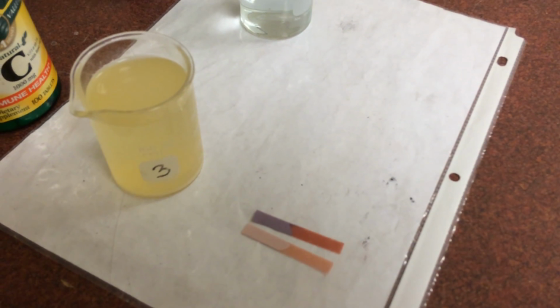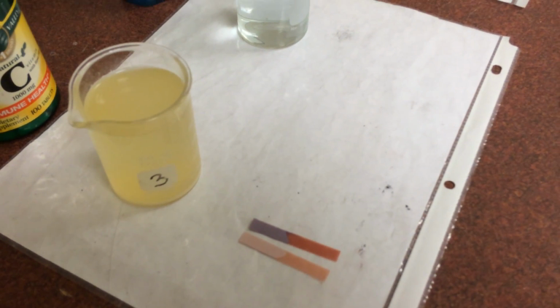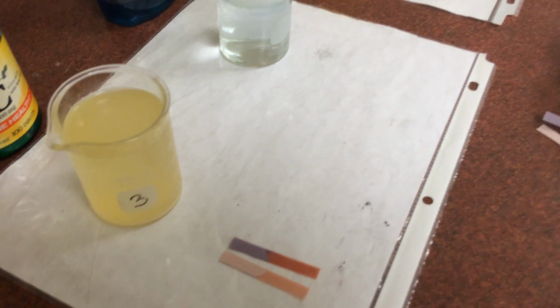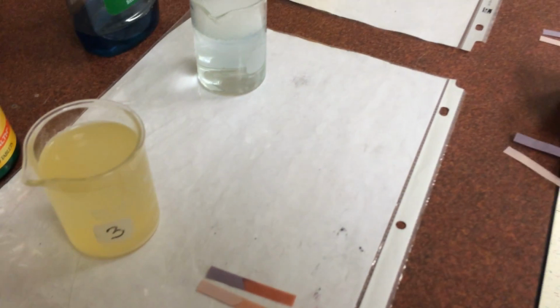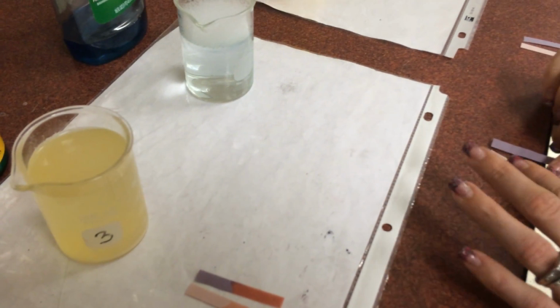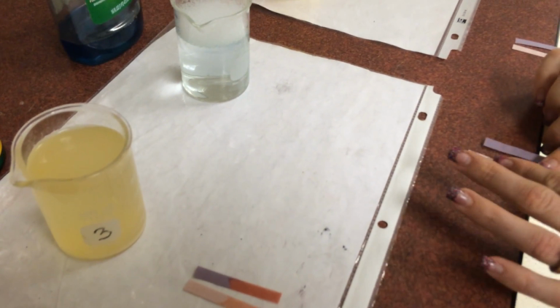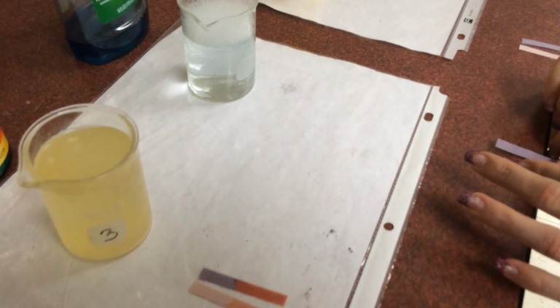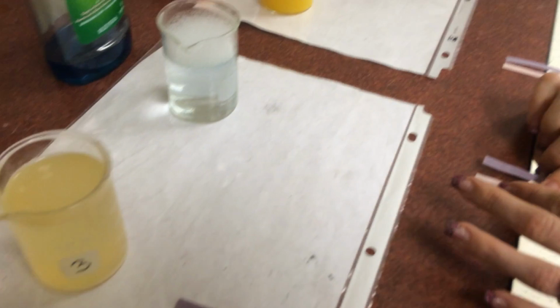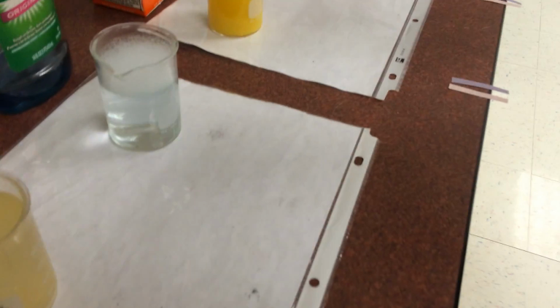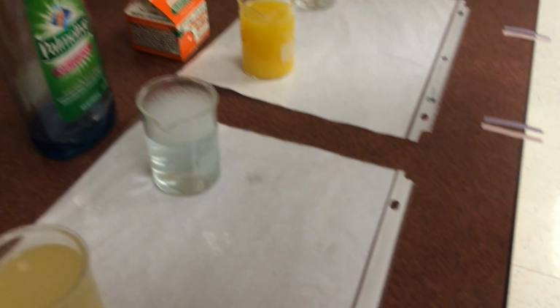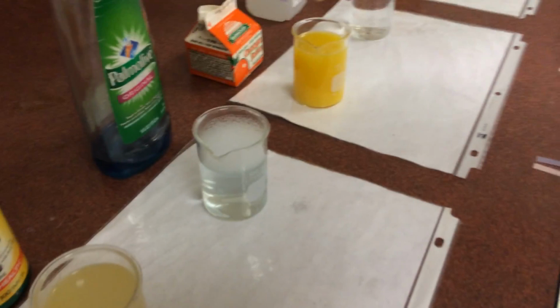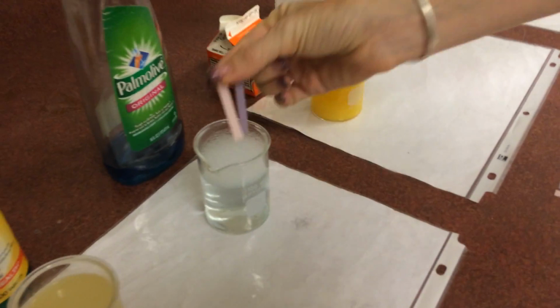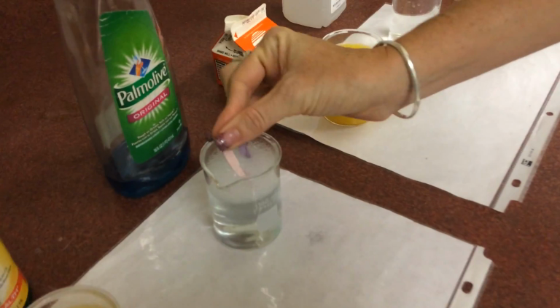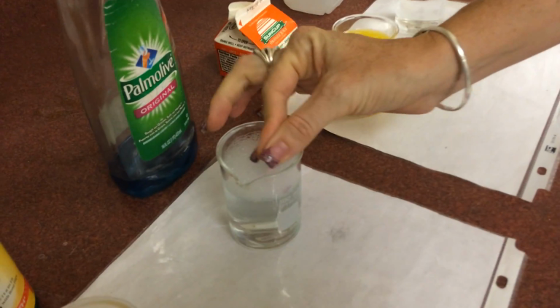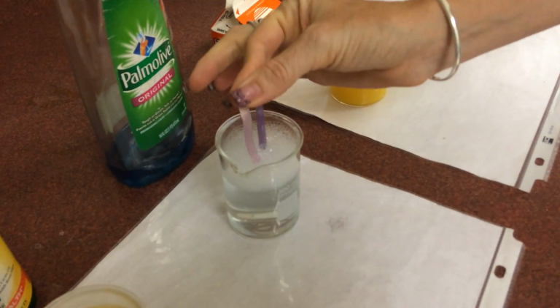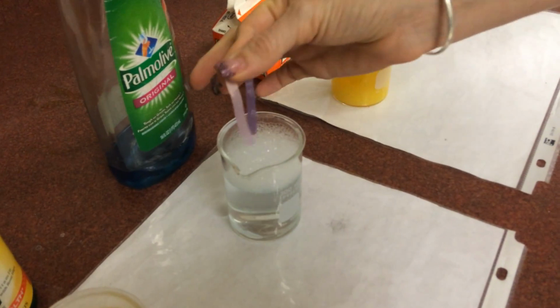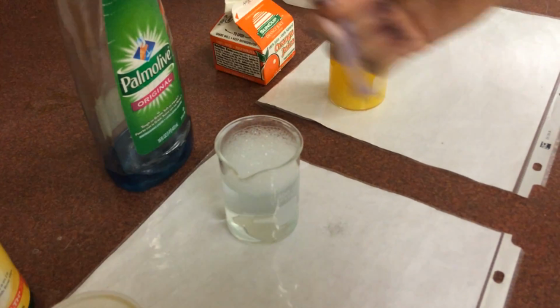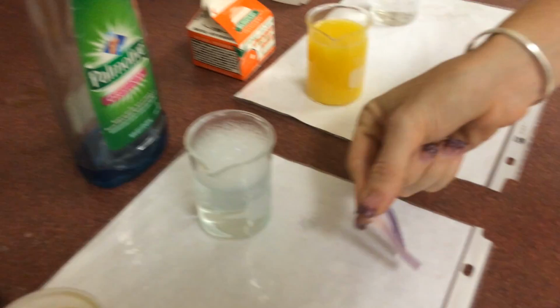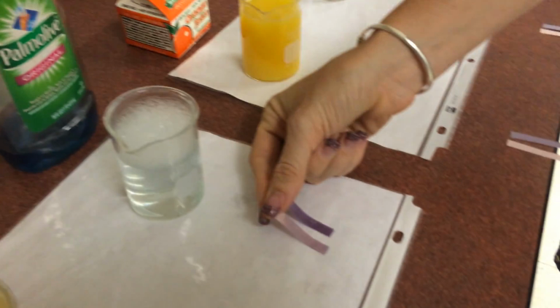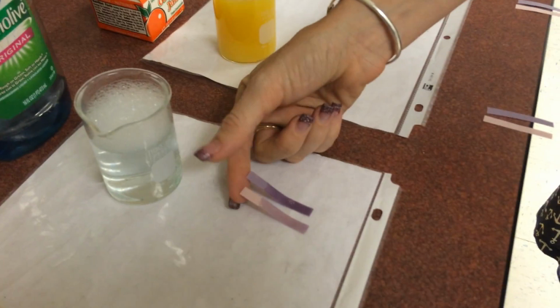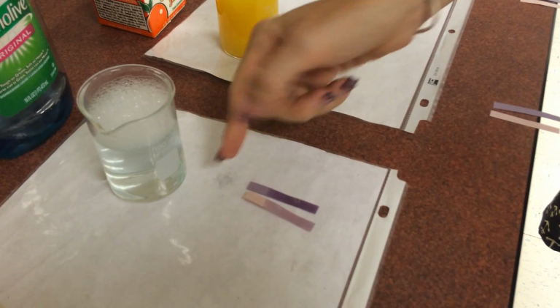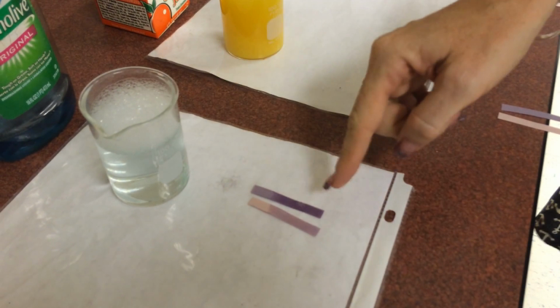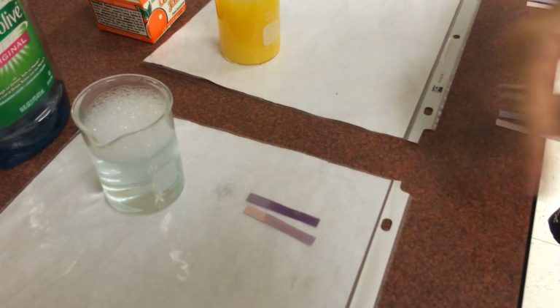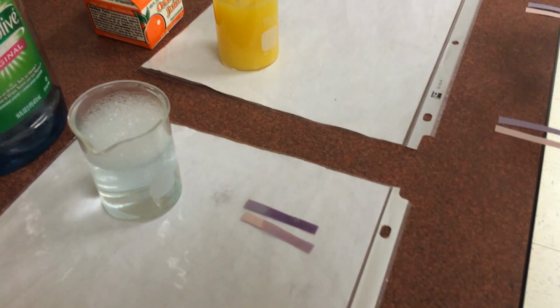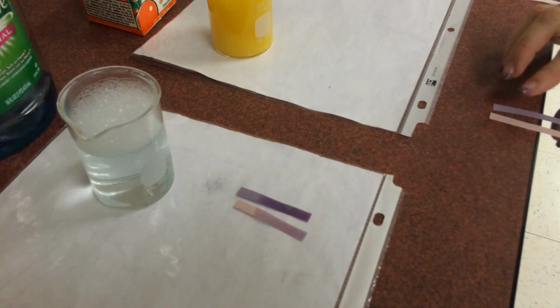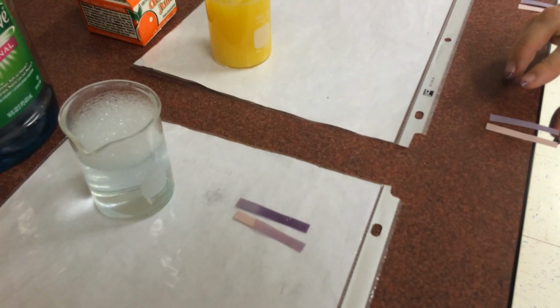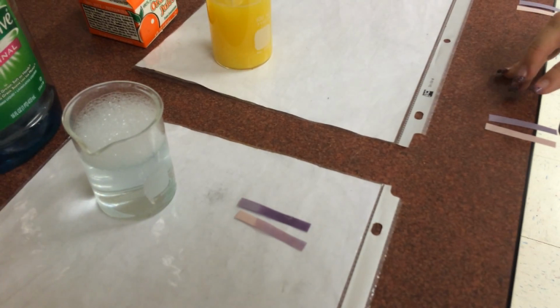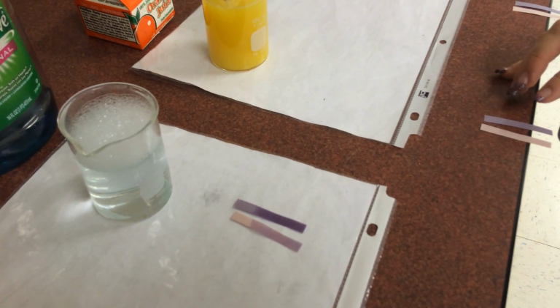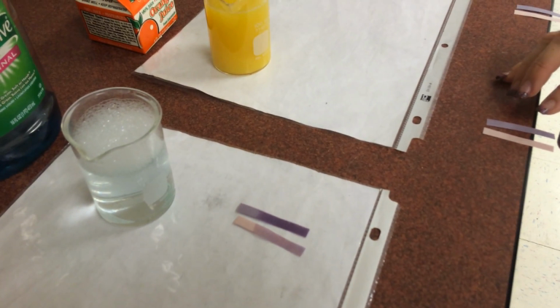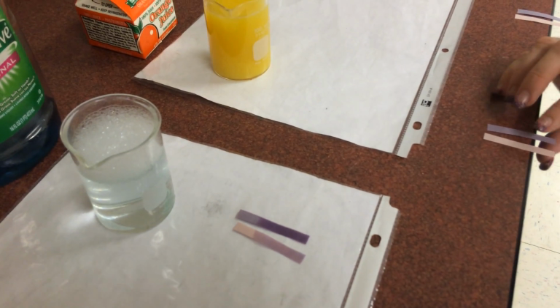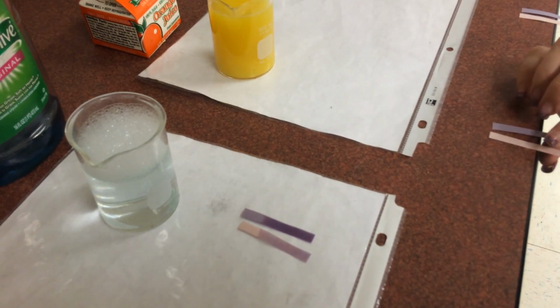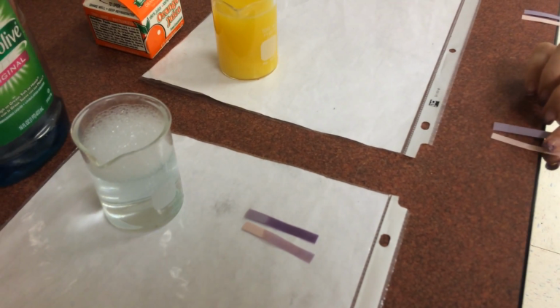Soap - we can guess, based on what we know about acids and bases. We dip our litmus through the bubbles here, and blue and blue means - what does it mean? That's right, it's a base.